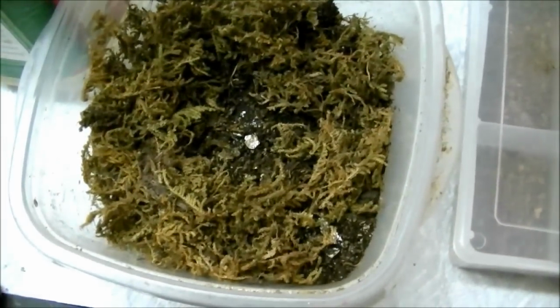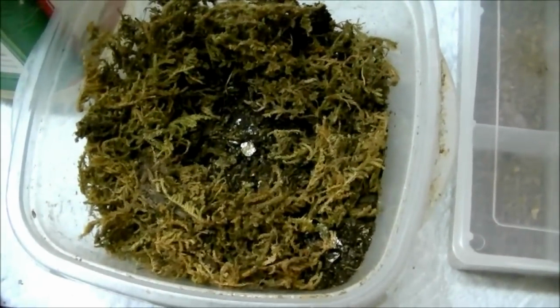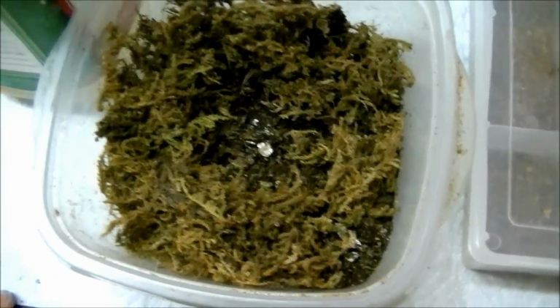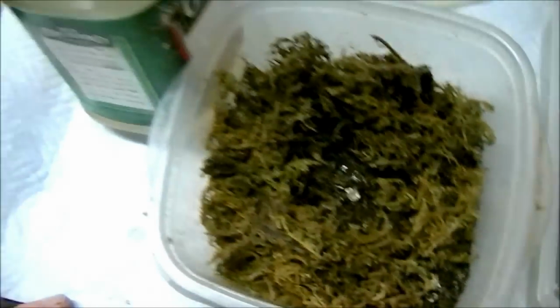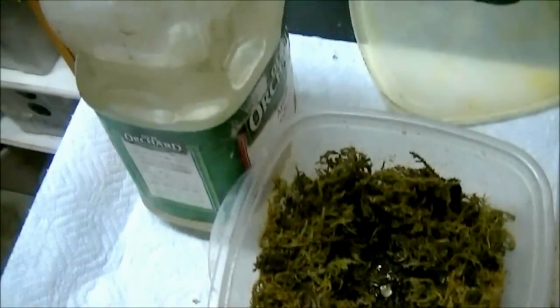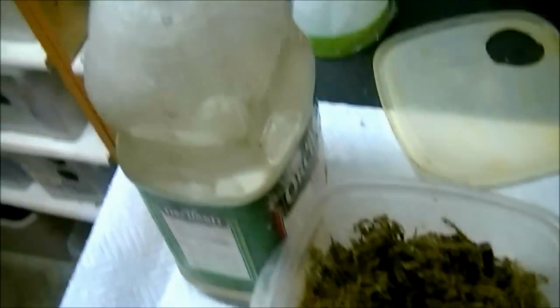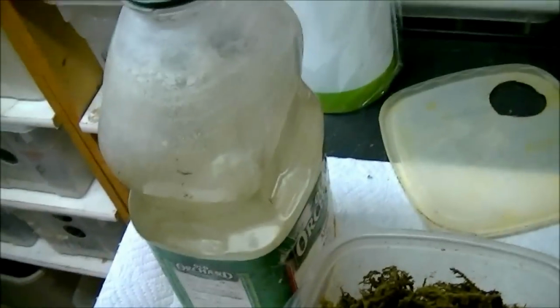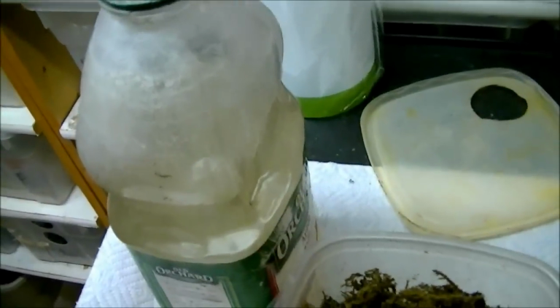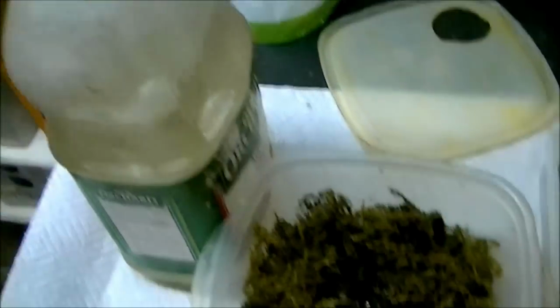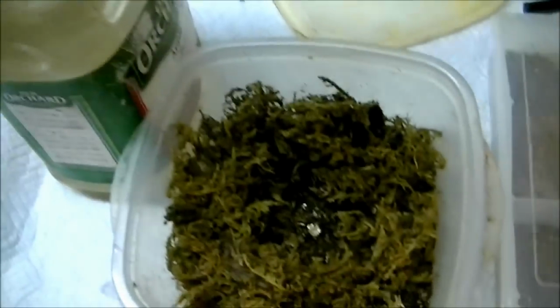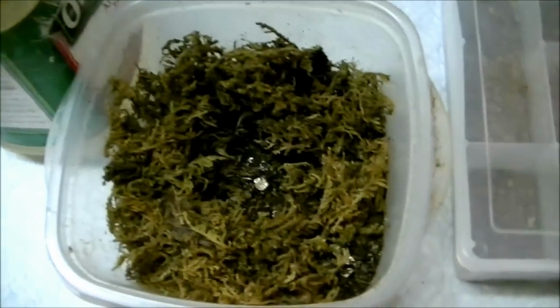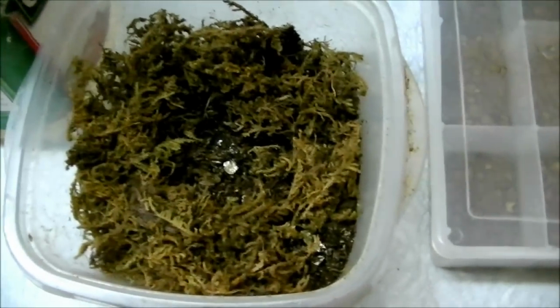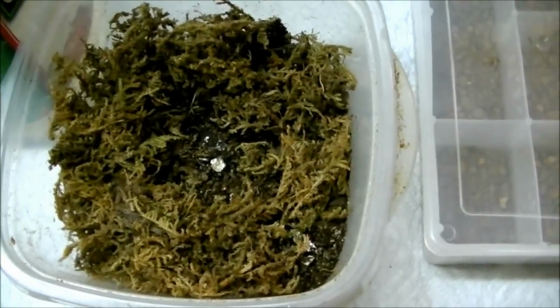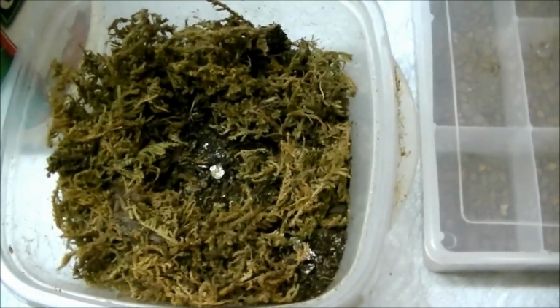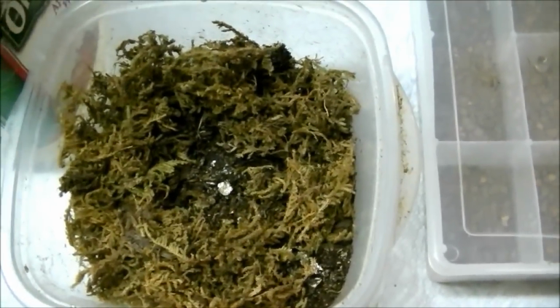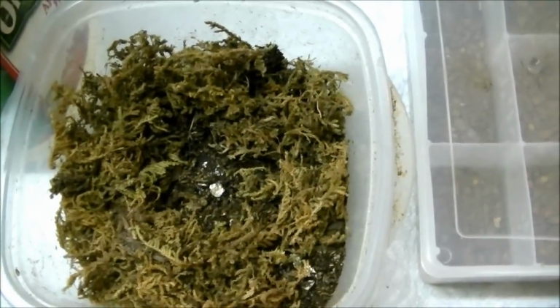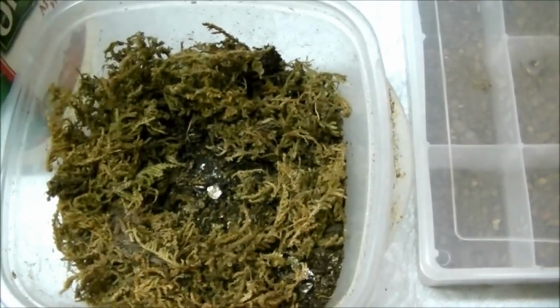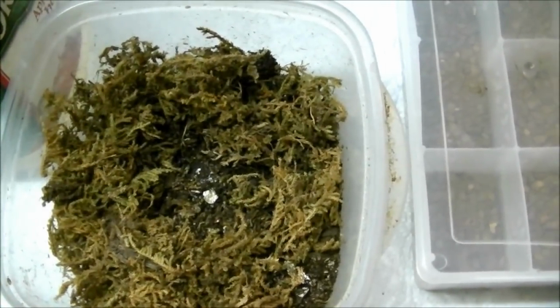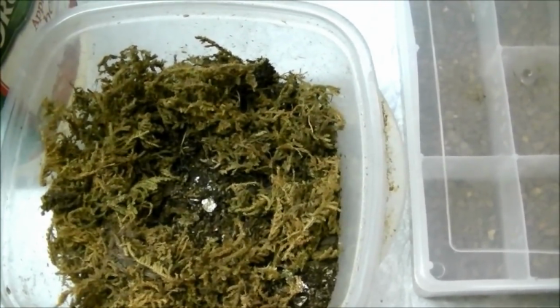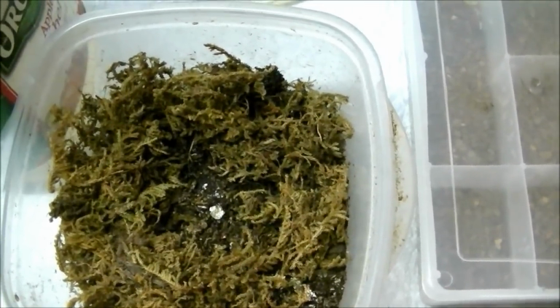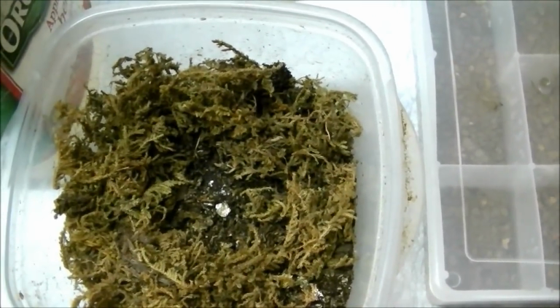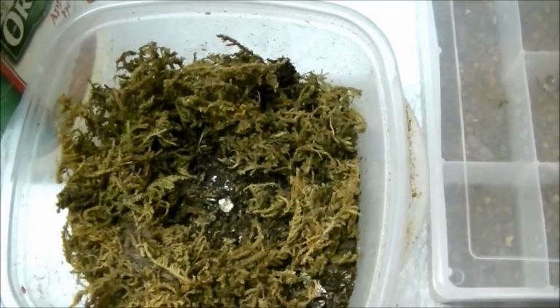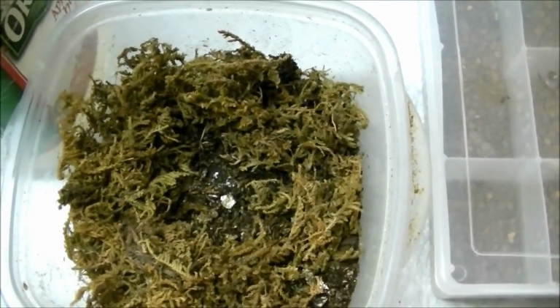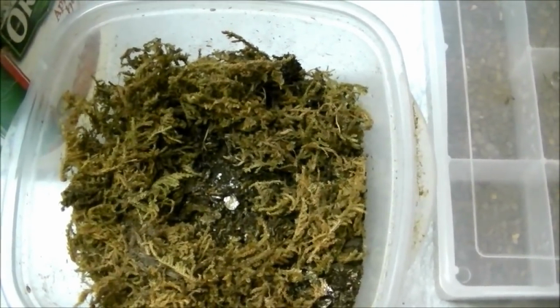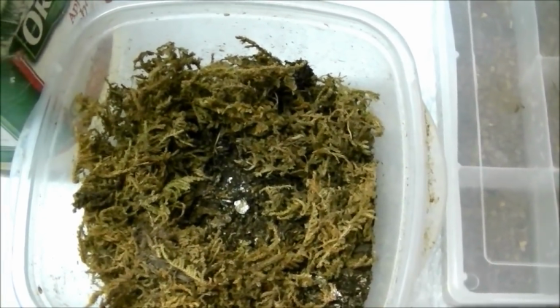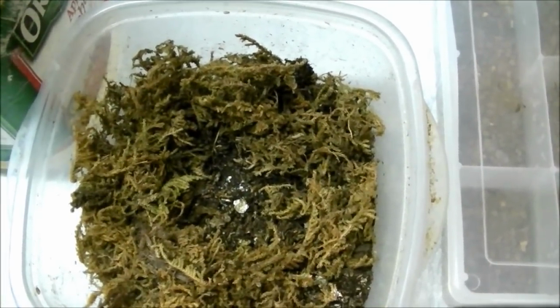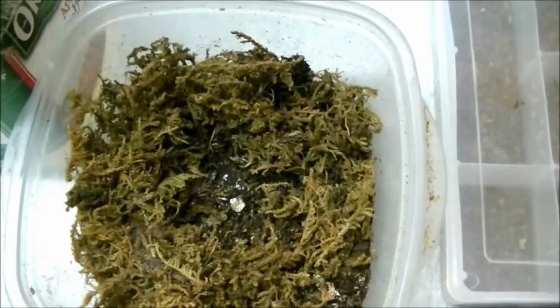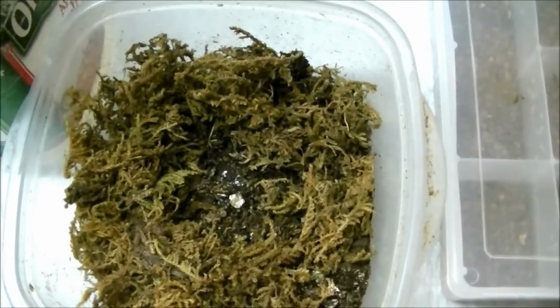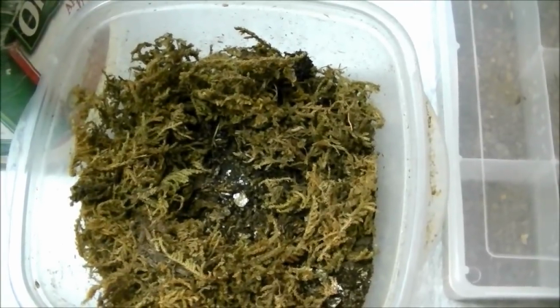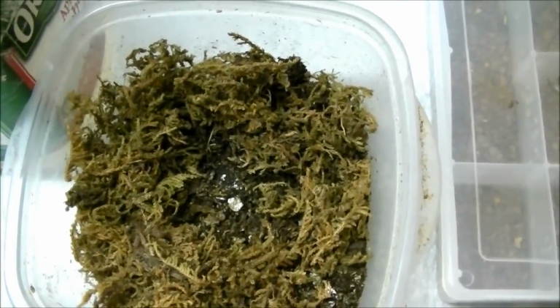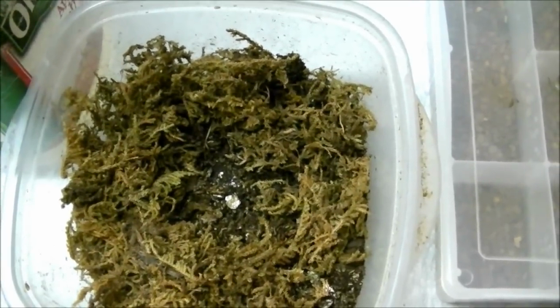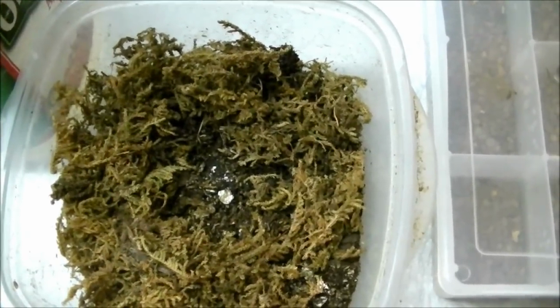If it needed a little bit of water, I would have added just a touch of water here, but everything seems to be good. So we'll hope for more eggs in the near future. Thanks for joining us — again, this is Wally Cairn with Supreme Gecko.